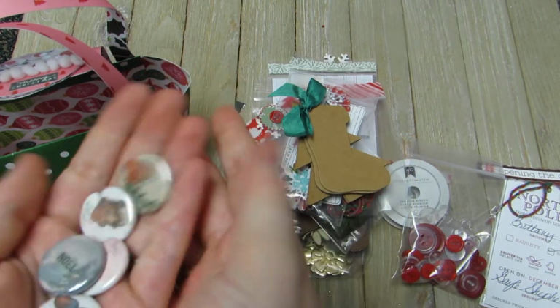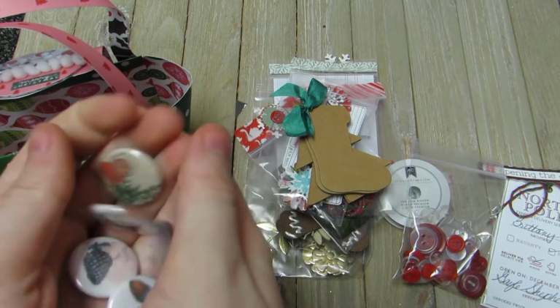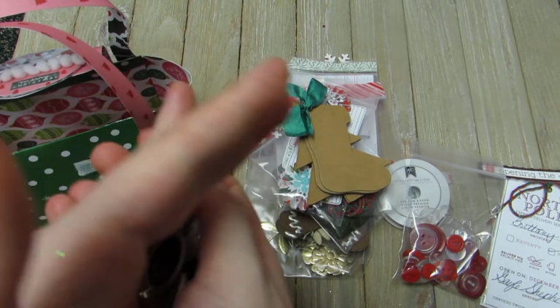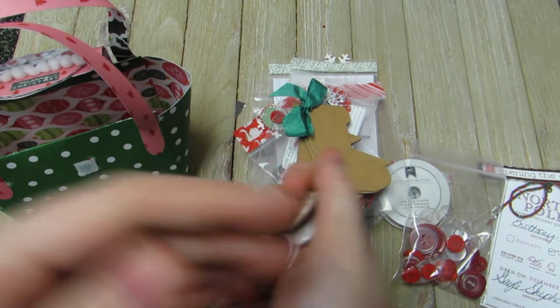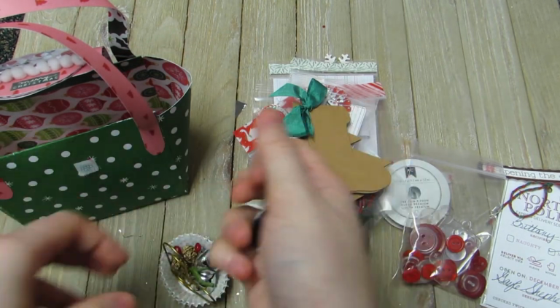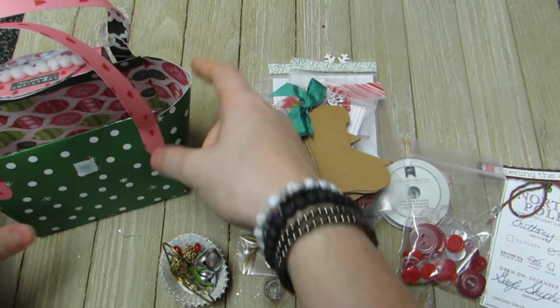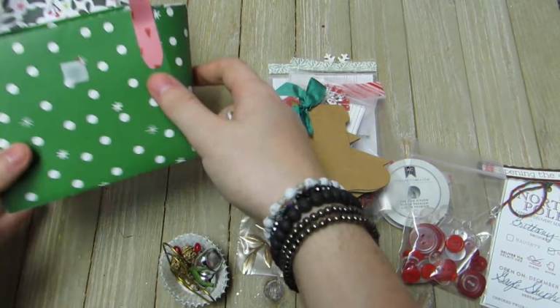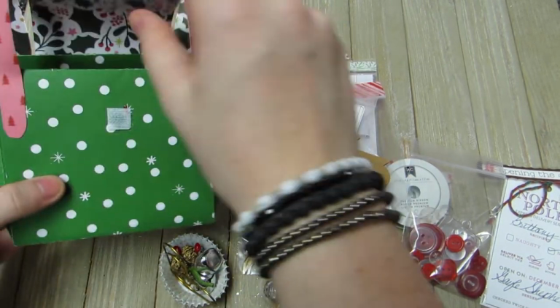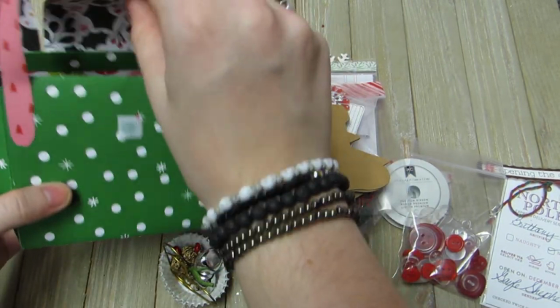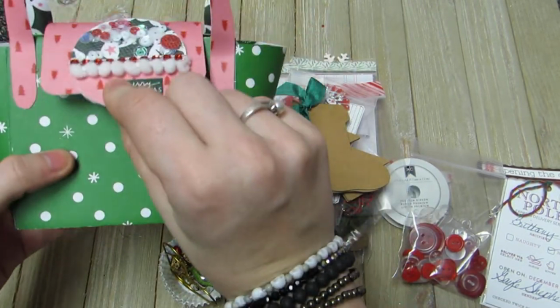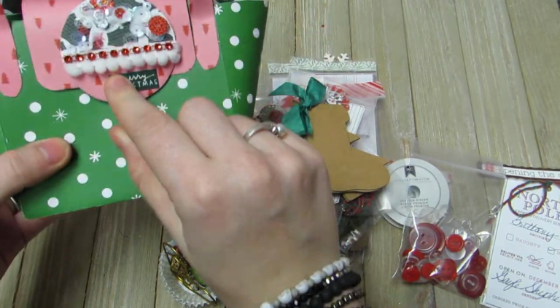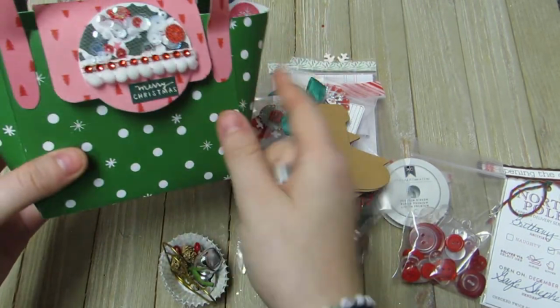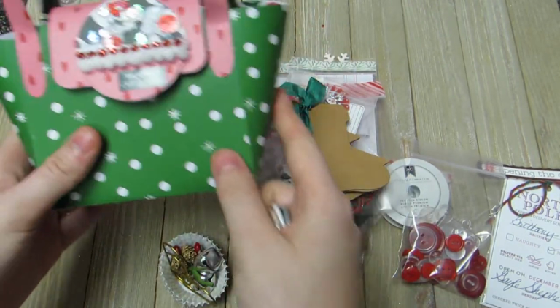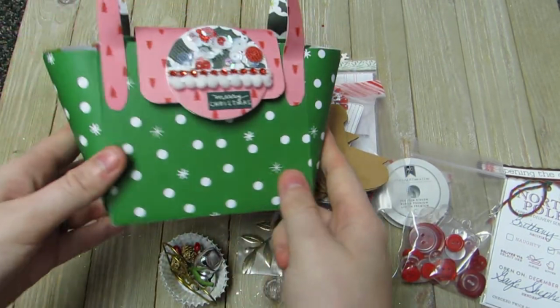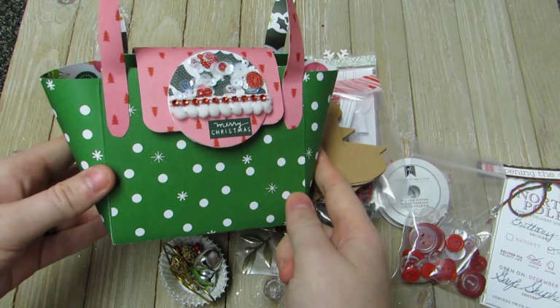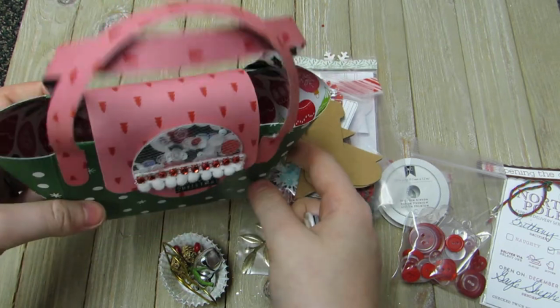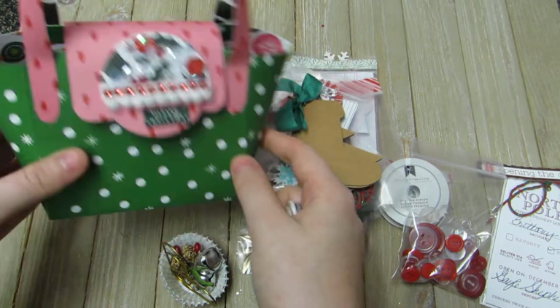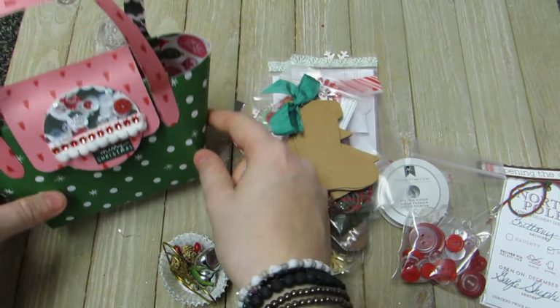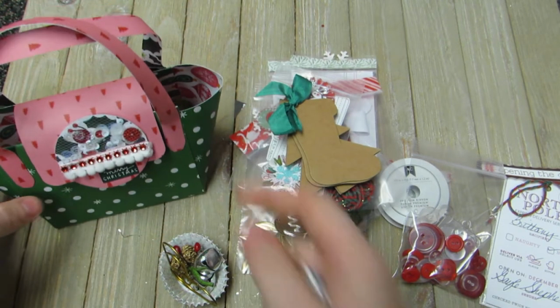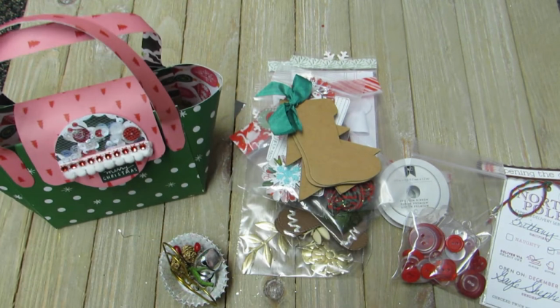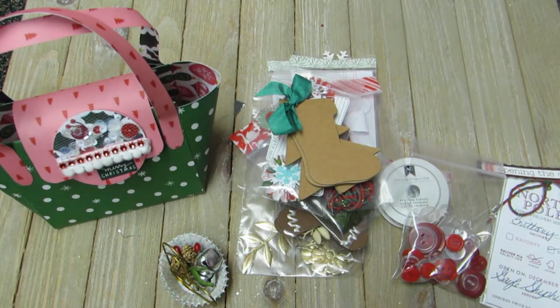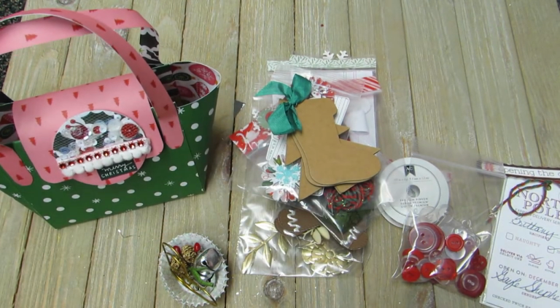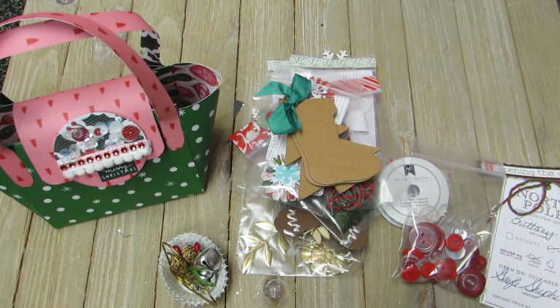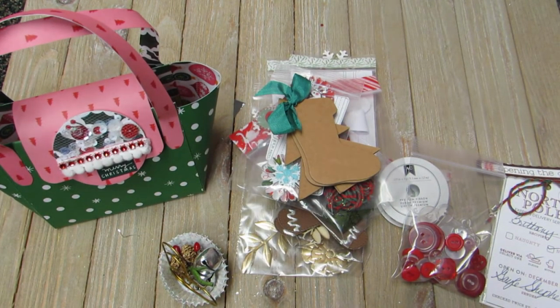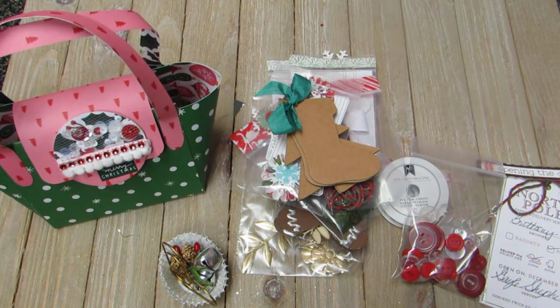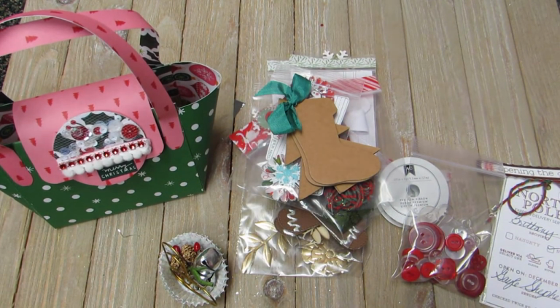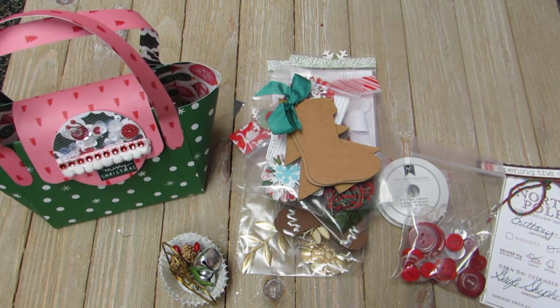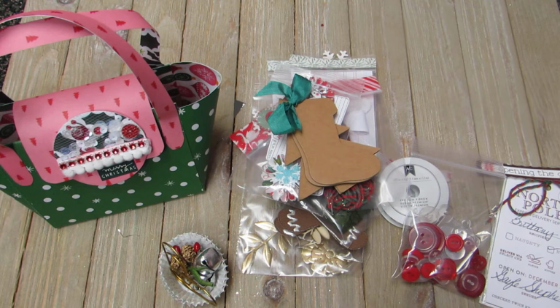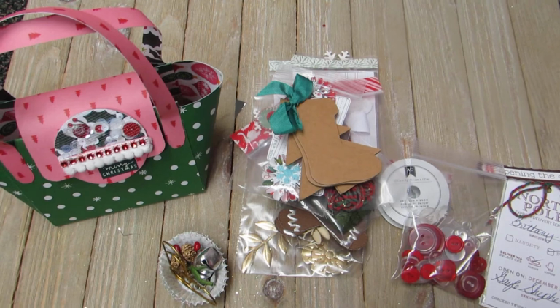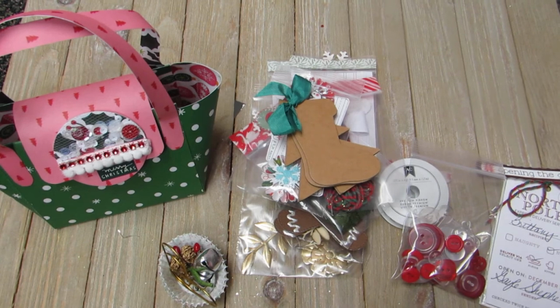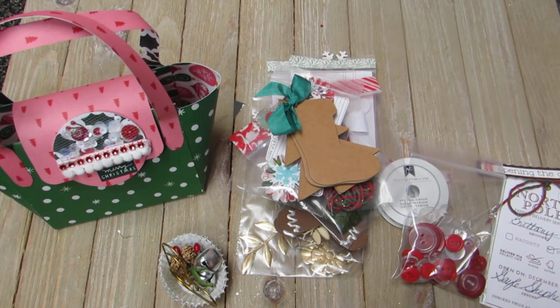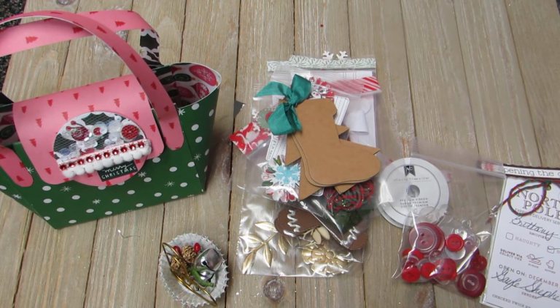Thank you very much for sharing with me. I absolutely love this little purse — it's so cute. Thank you guys for watching and I'll talk to y'all soon. Thanks again, Gail. Bye!